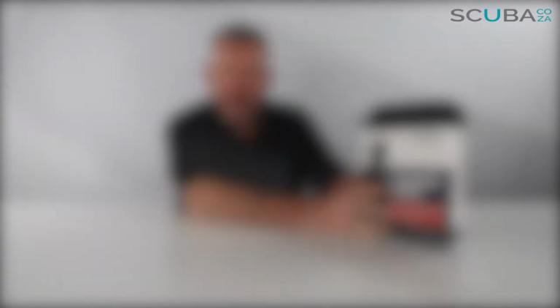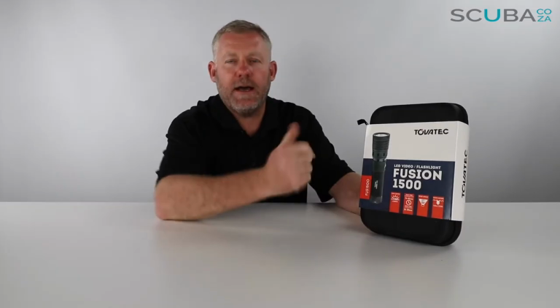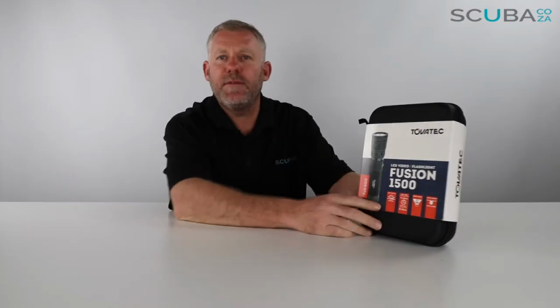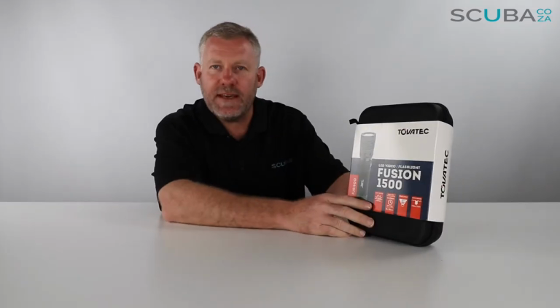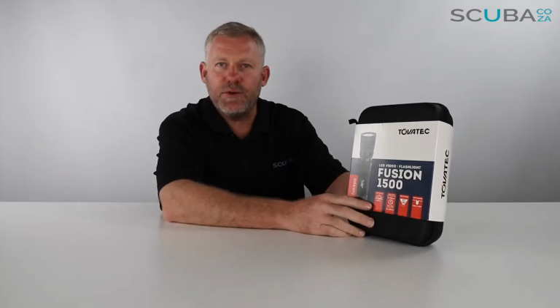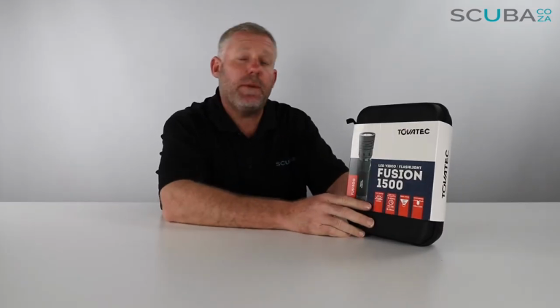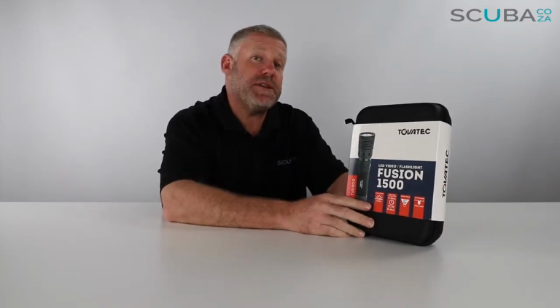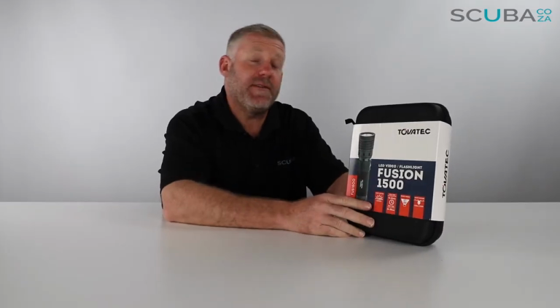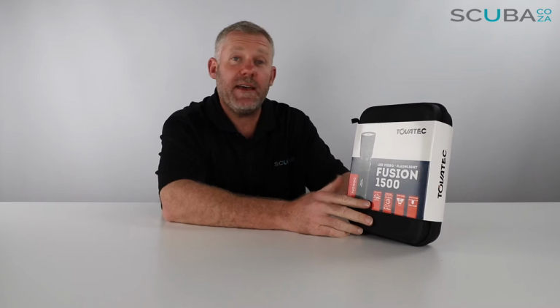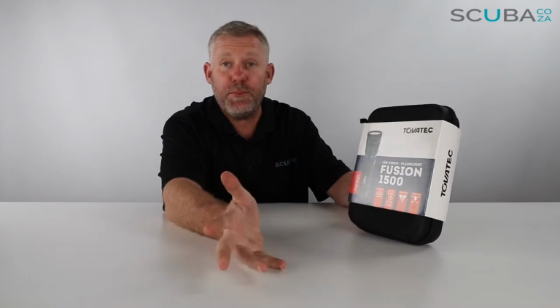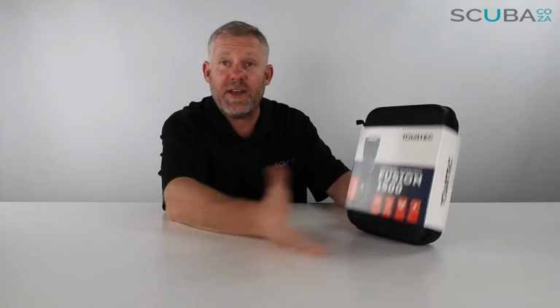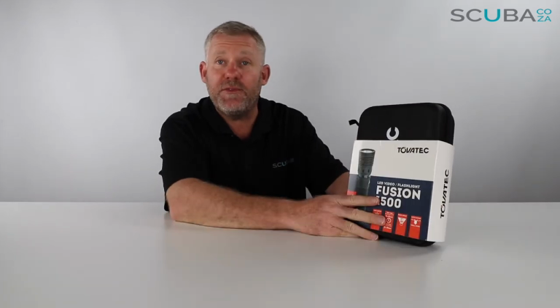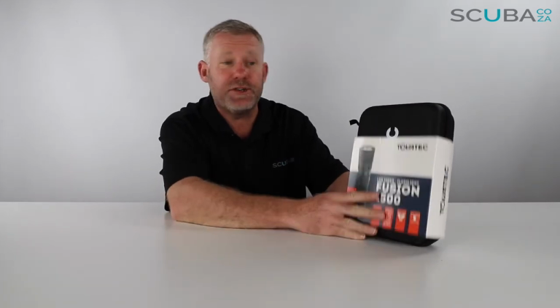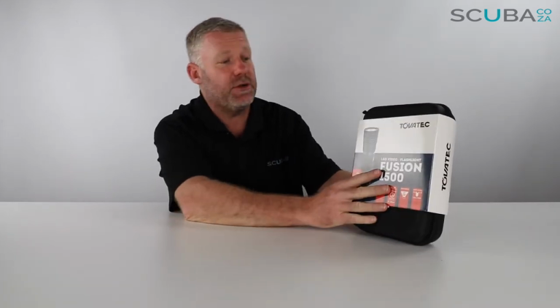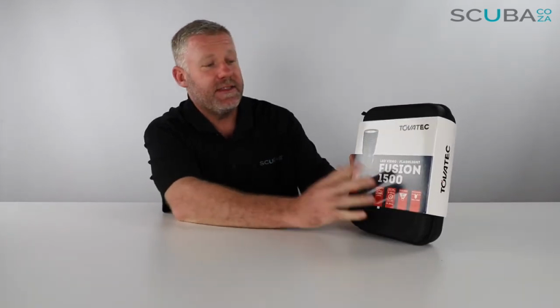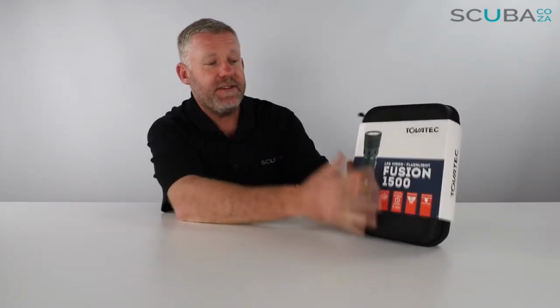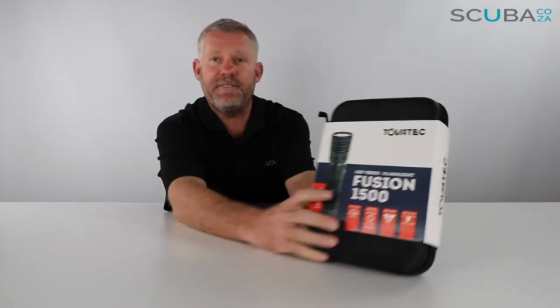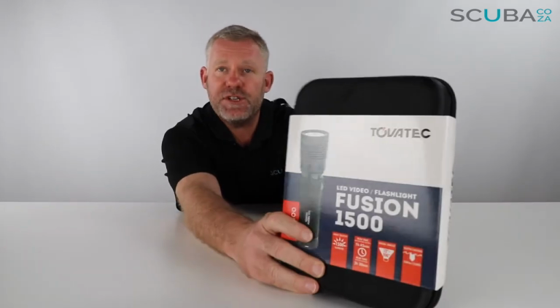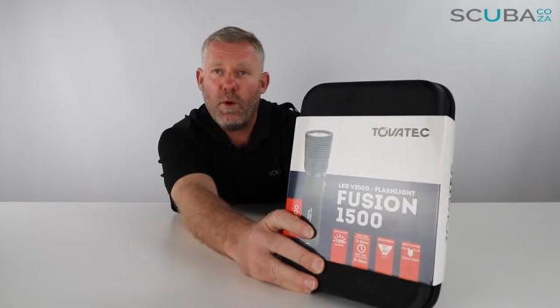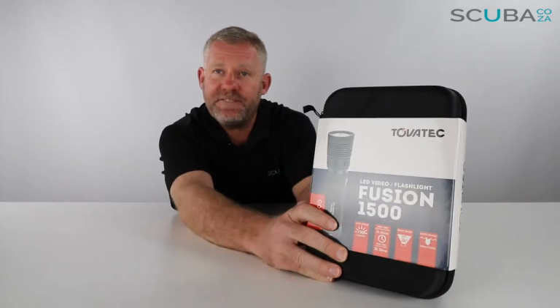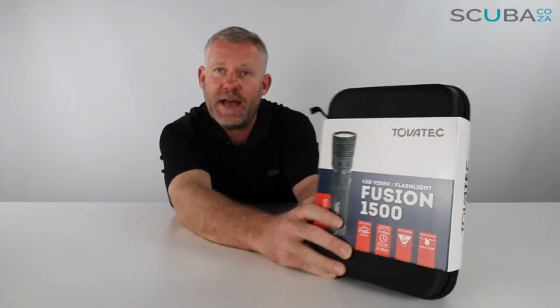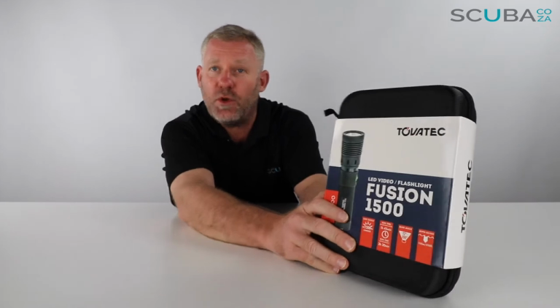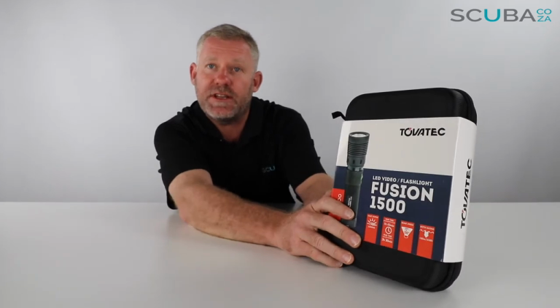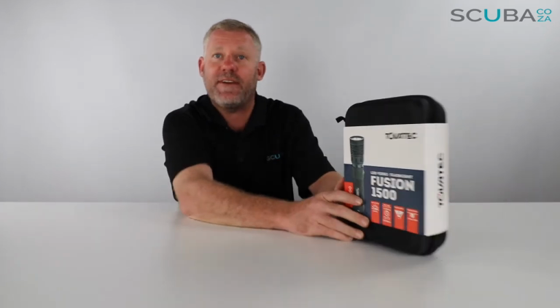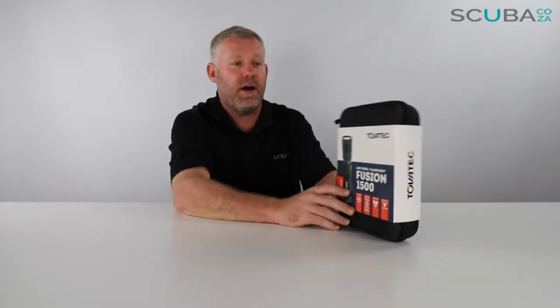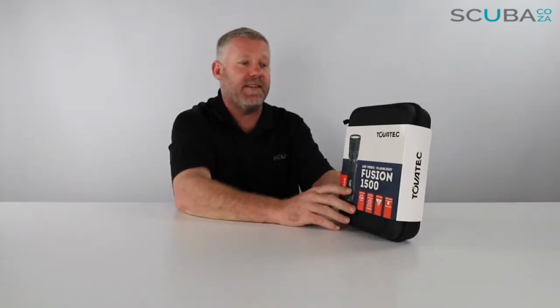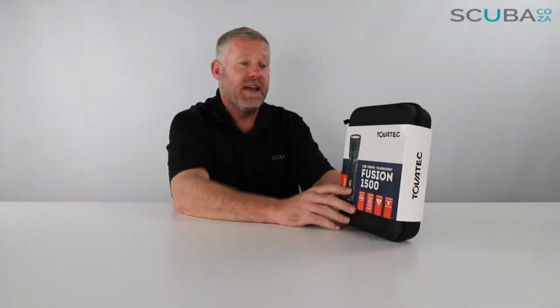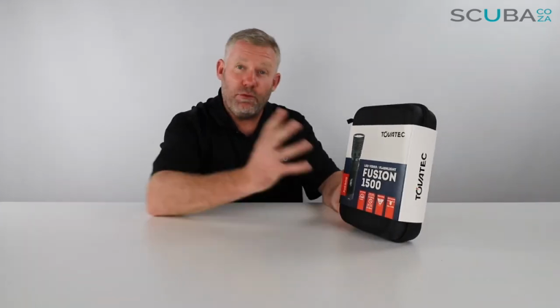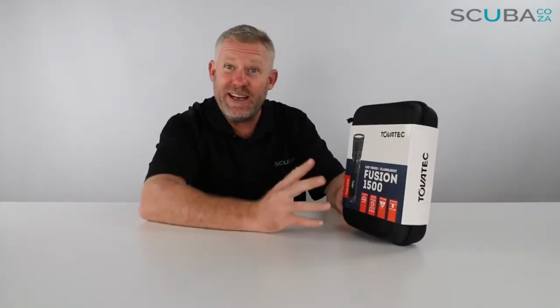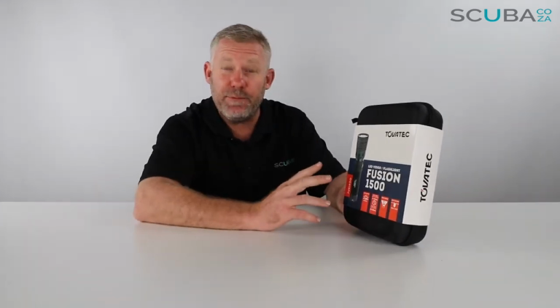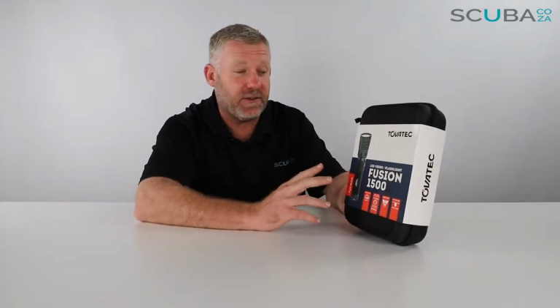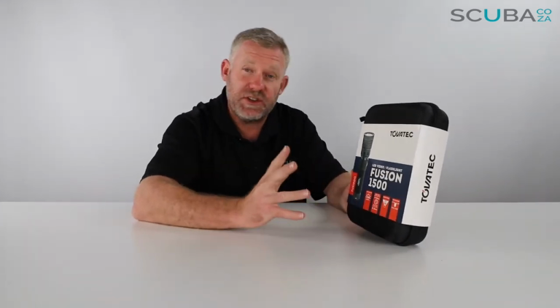Hey guys, you're with me Kevin, your scuba professional, and today I'm super excited because we get to review the Tobitech Fusion 1500 torch that we've got available on our site. It's a really, really bright torch and it's just super cool to dive with.